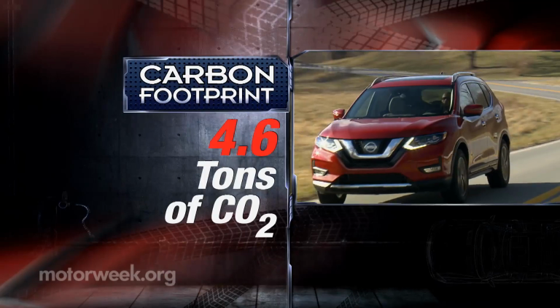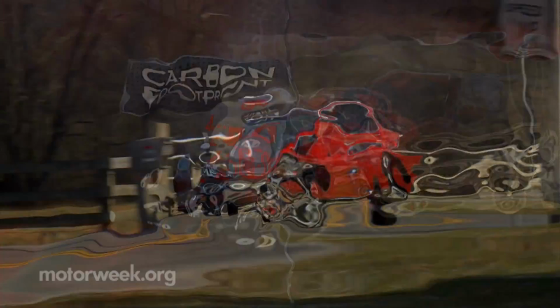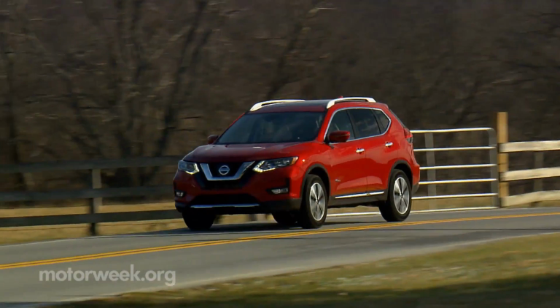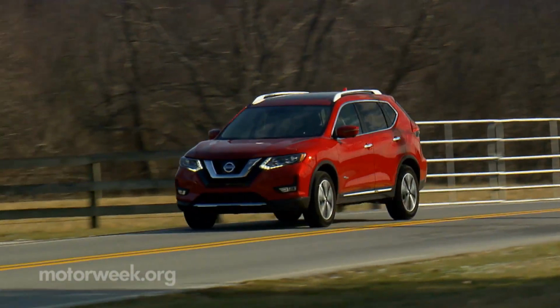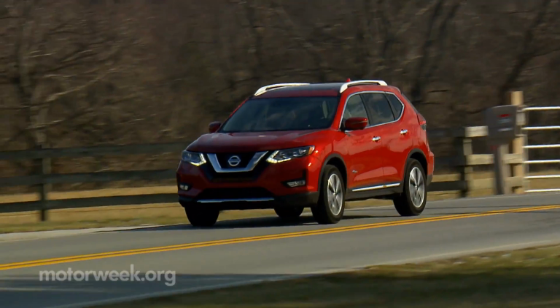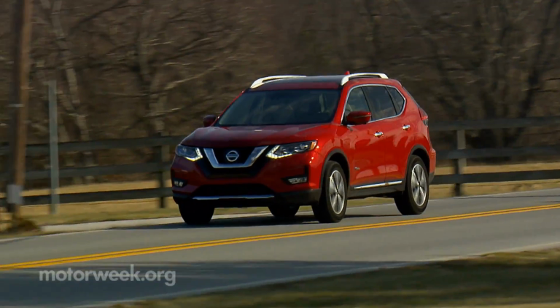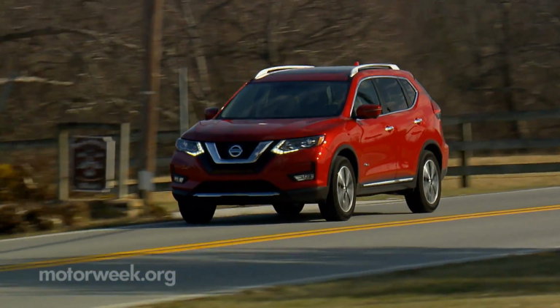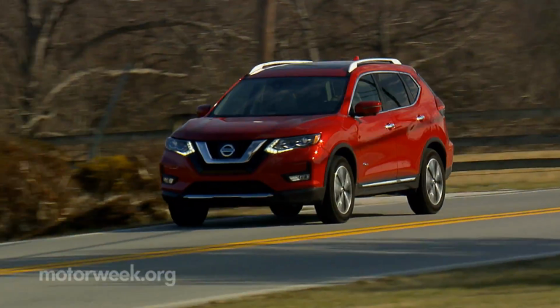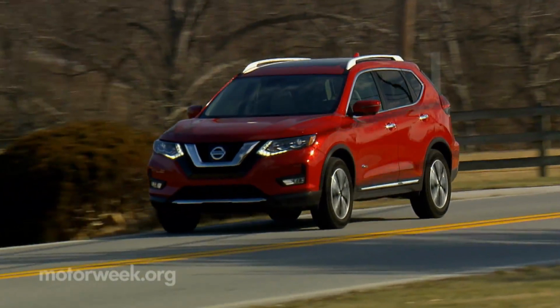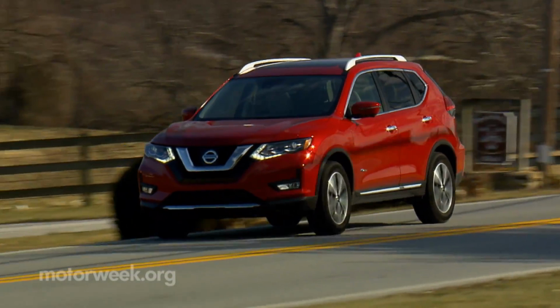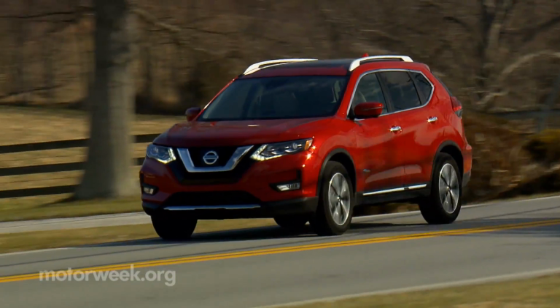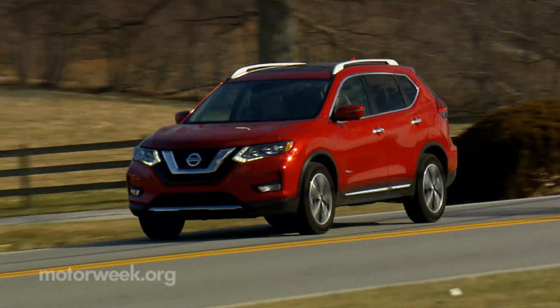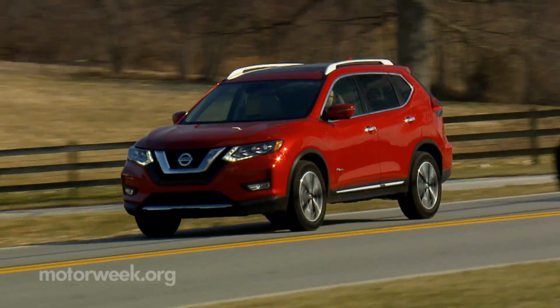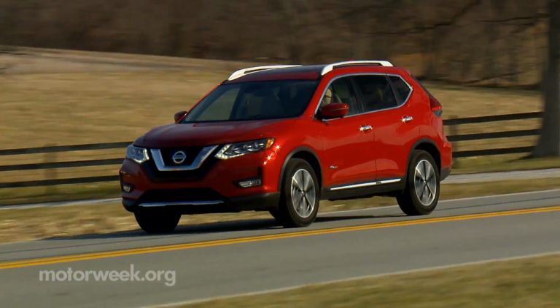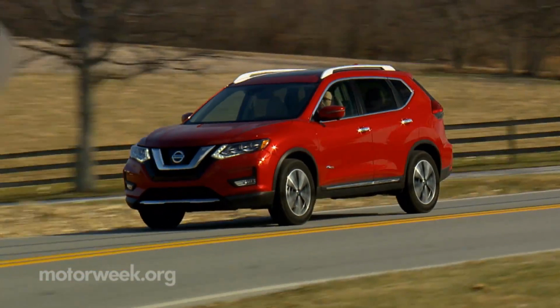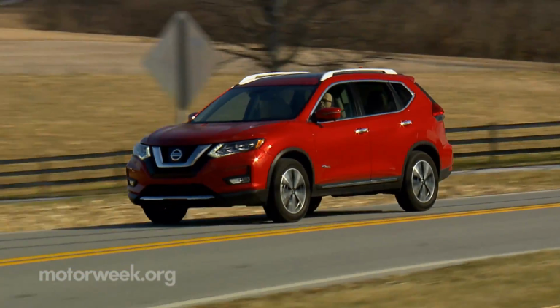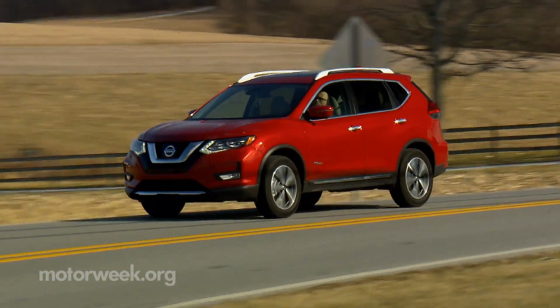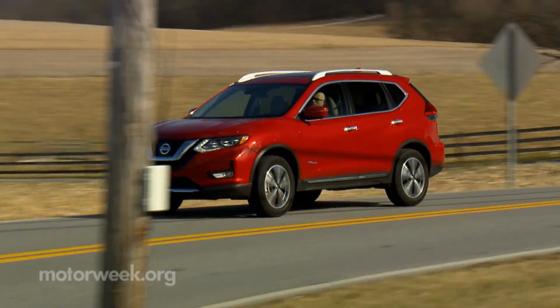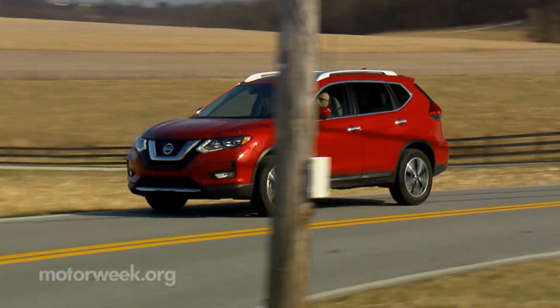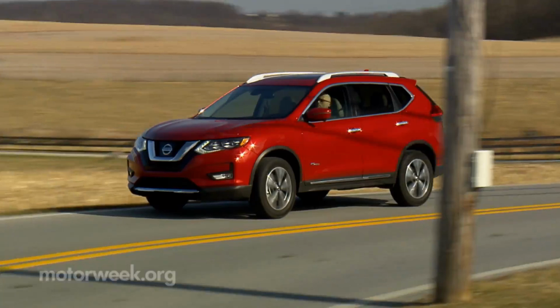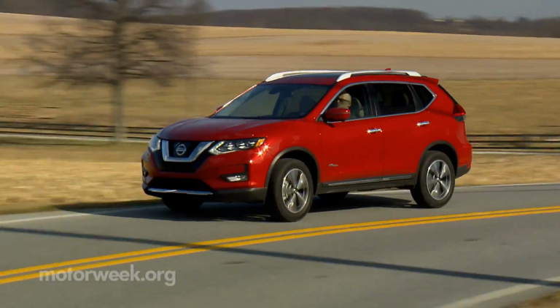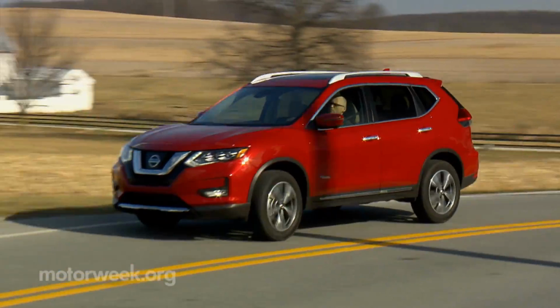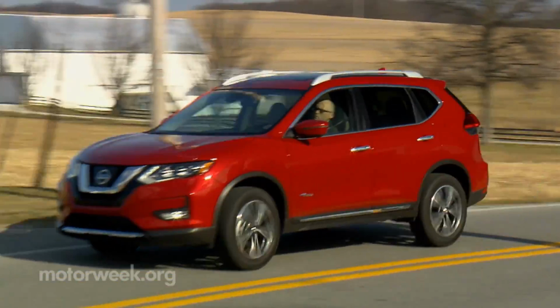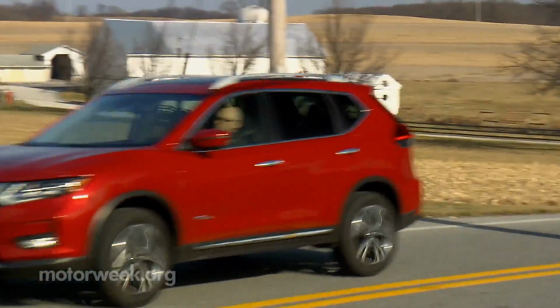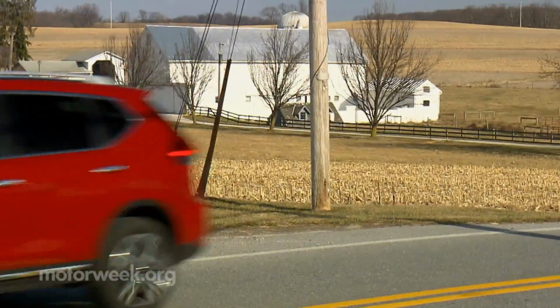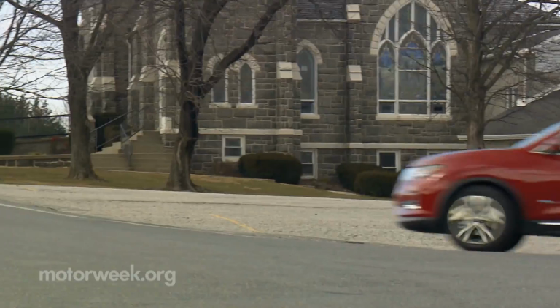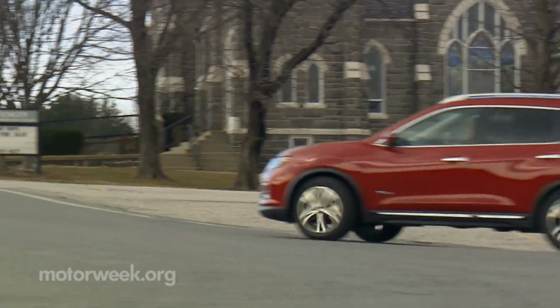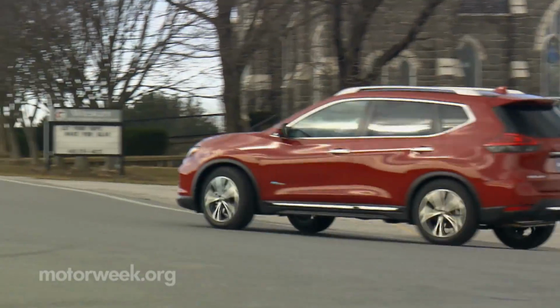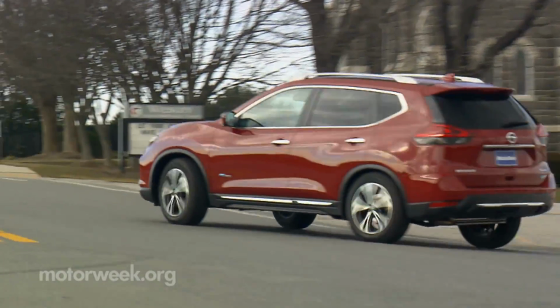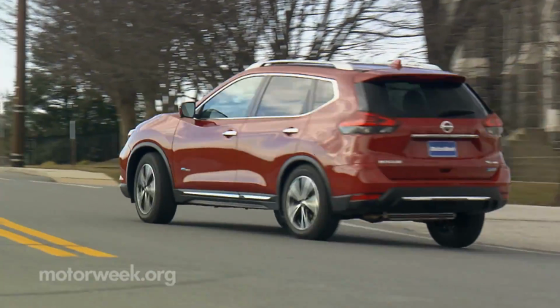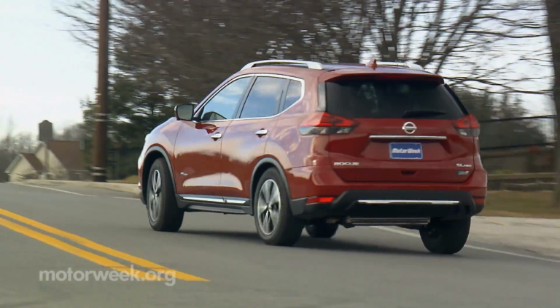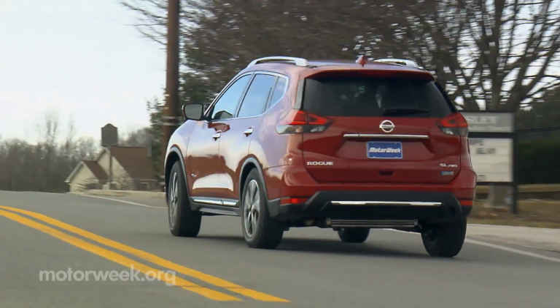The only other compact hybrid crossover currently available is the Toyota RAV4 Hybrid, in which we averaged 32 miles per gallon.